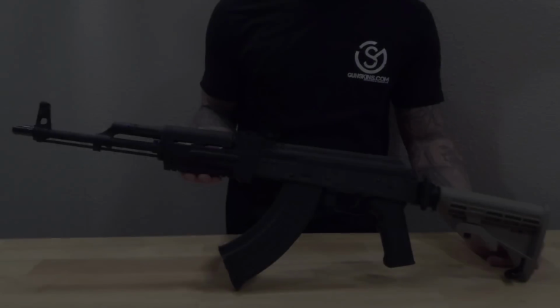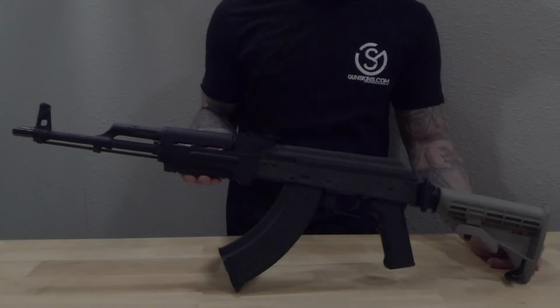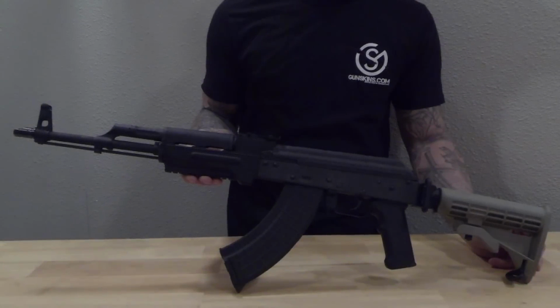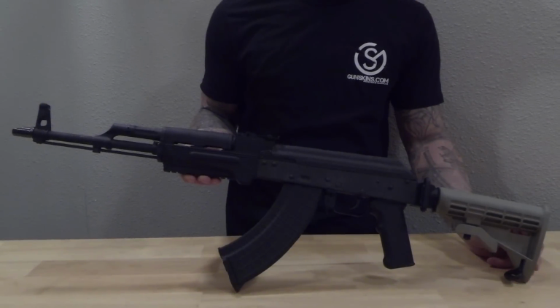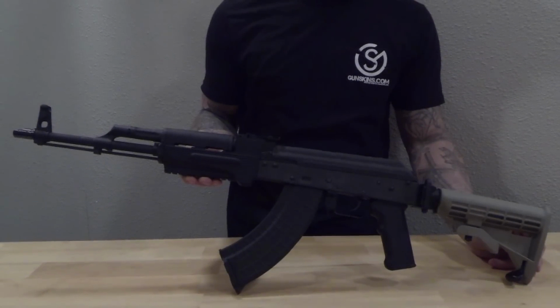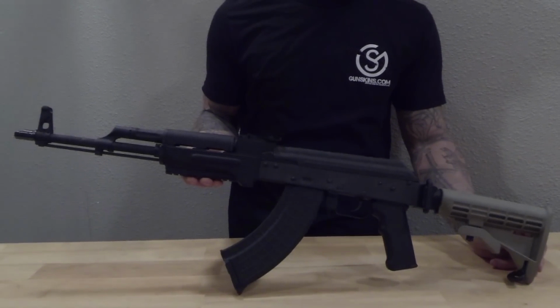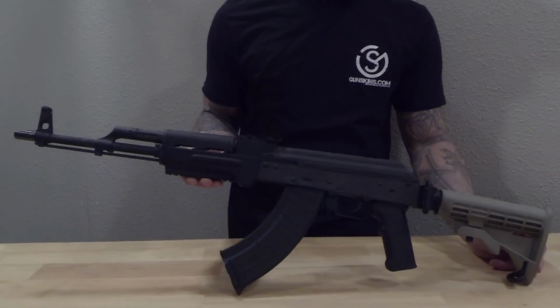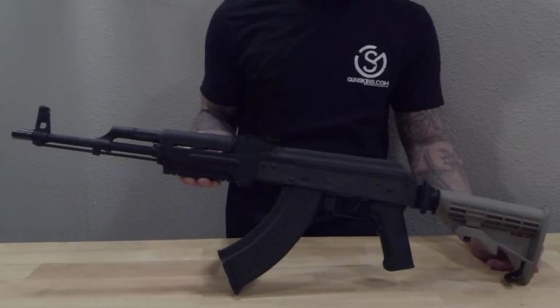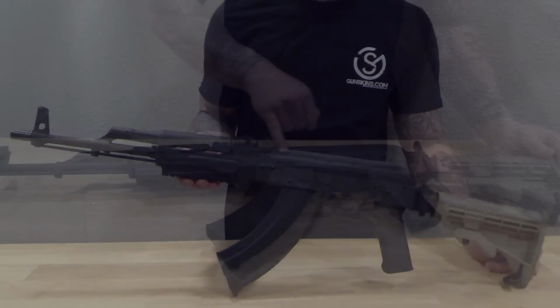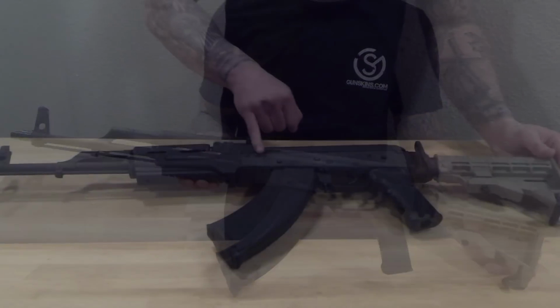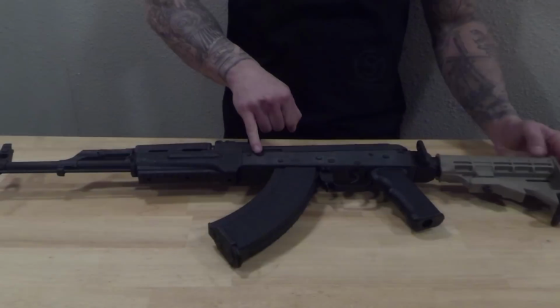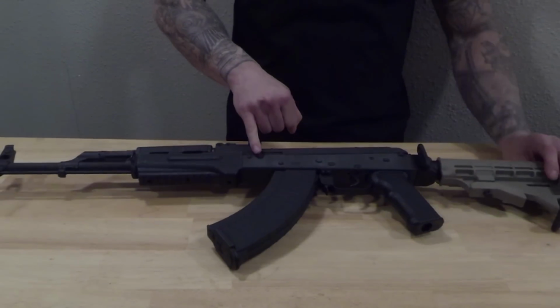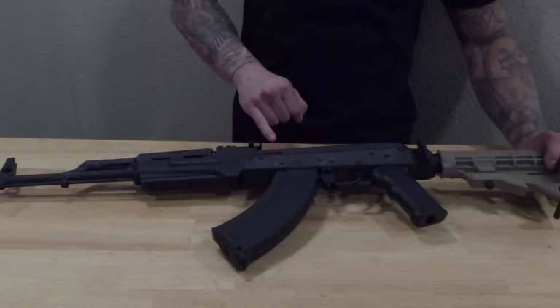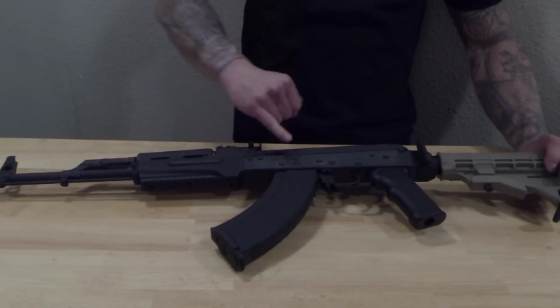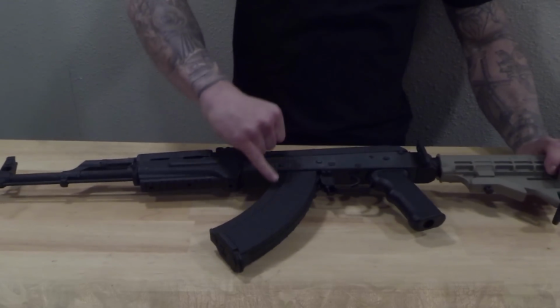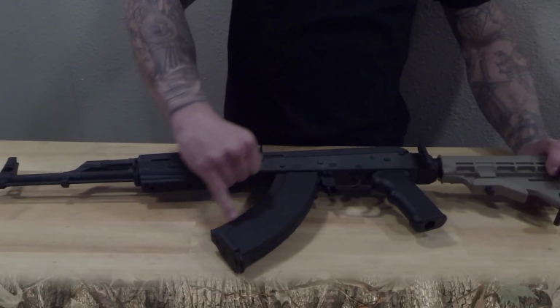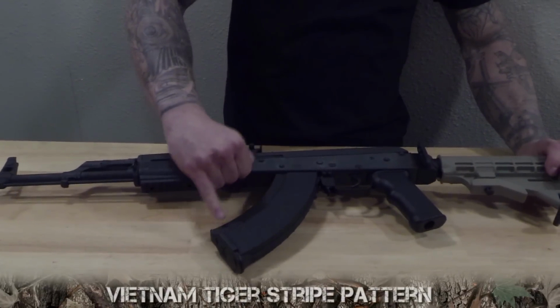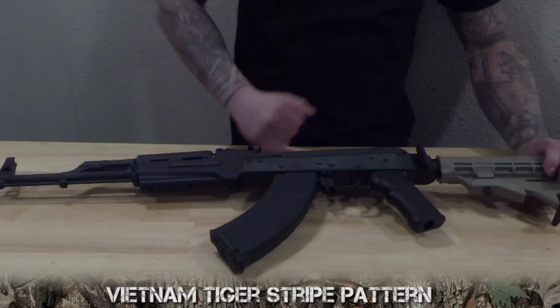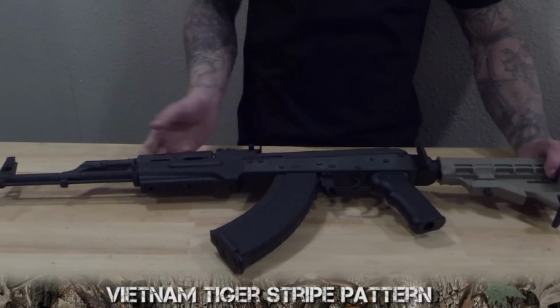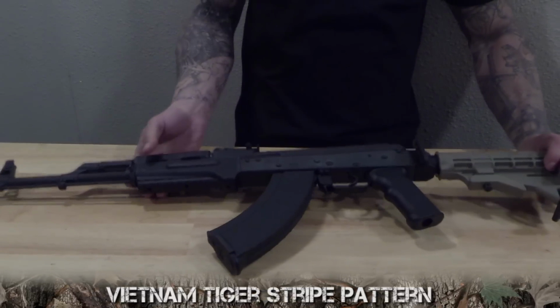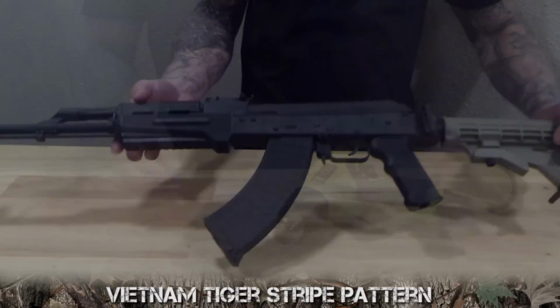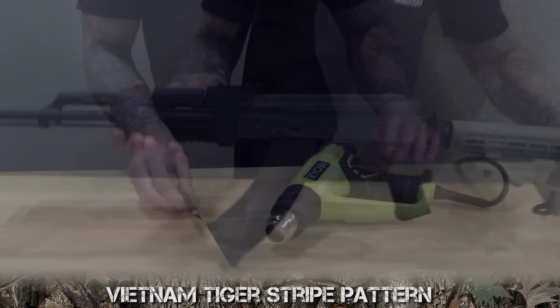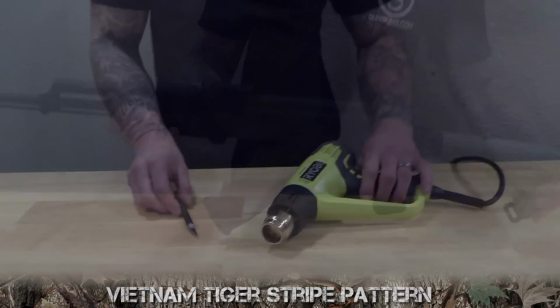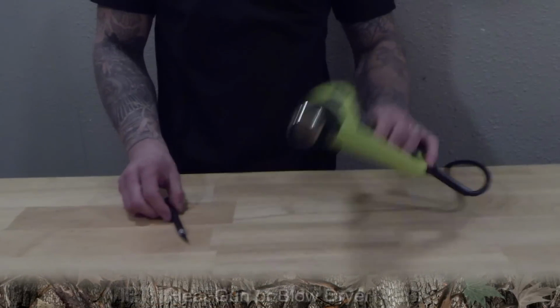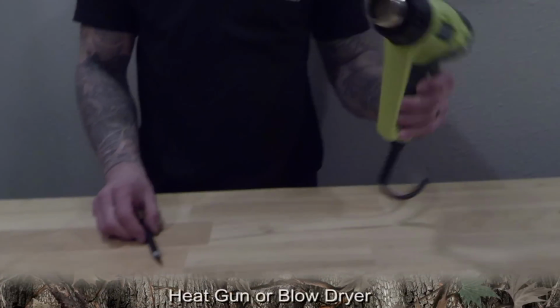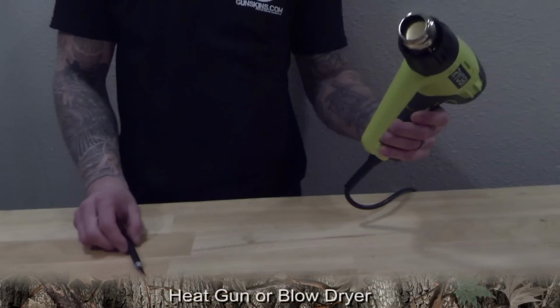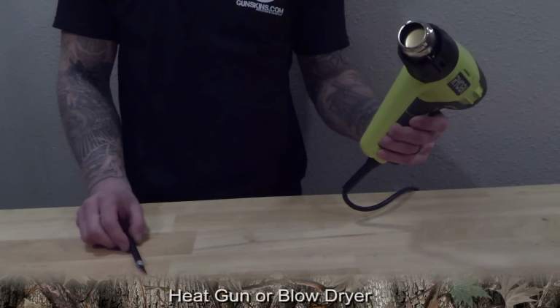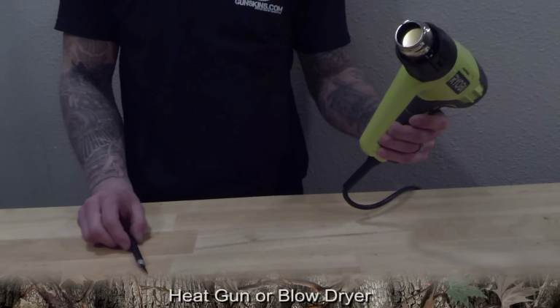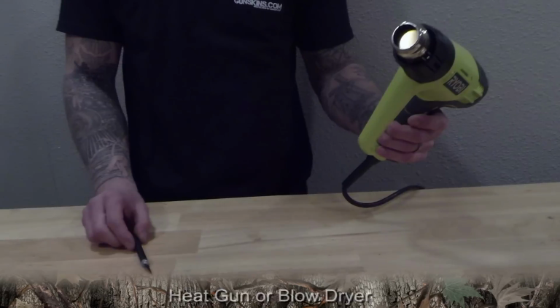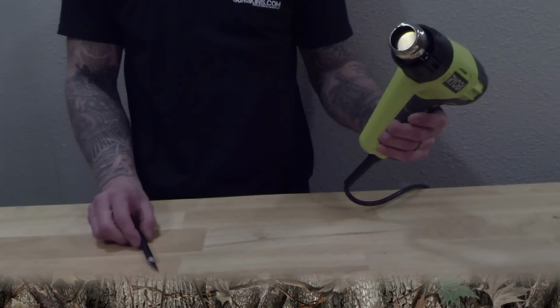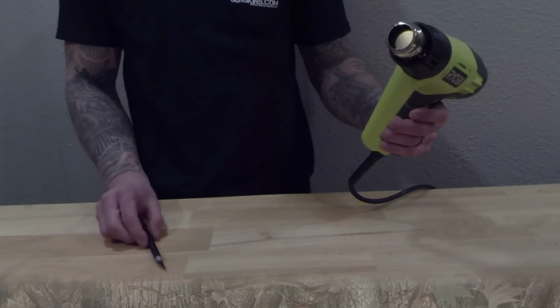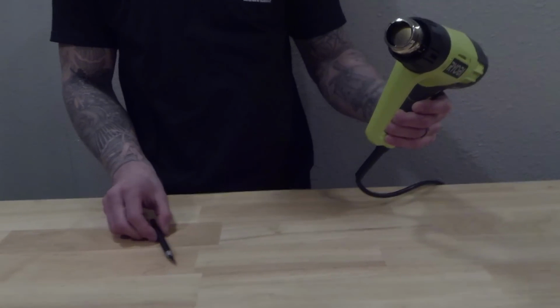Welcome to Gunskins.com. Today we are working on an AK-47 MagSkin install in the Vietnam Tiger Stripe pattern. You are going to need a heat gun or a blow dryer for this install.